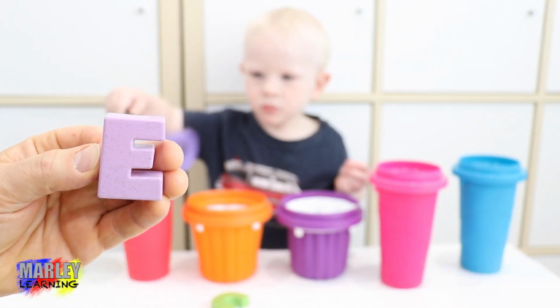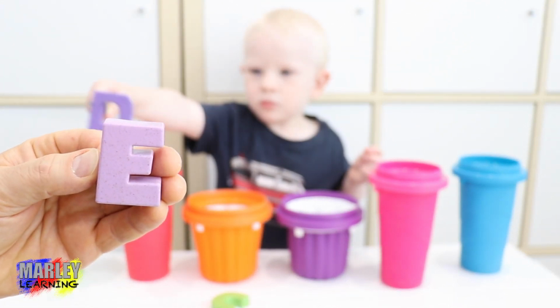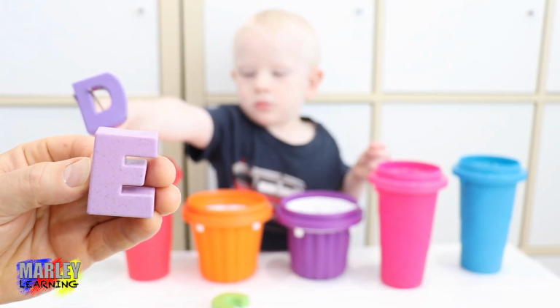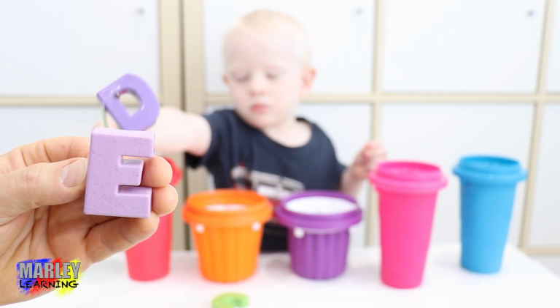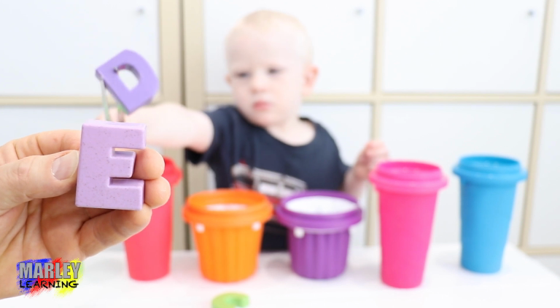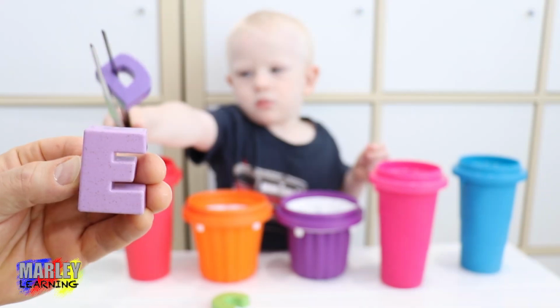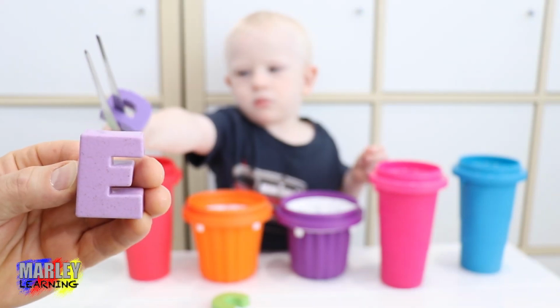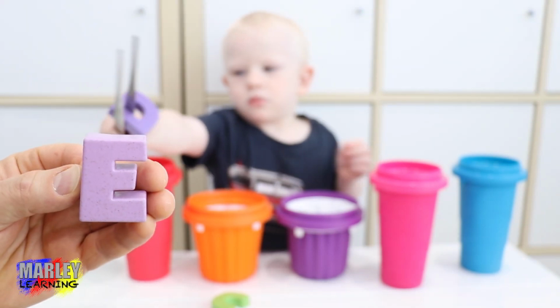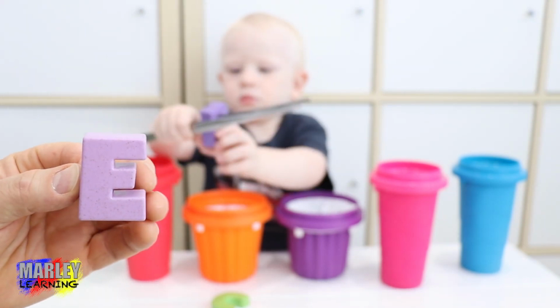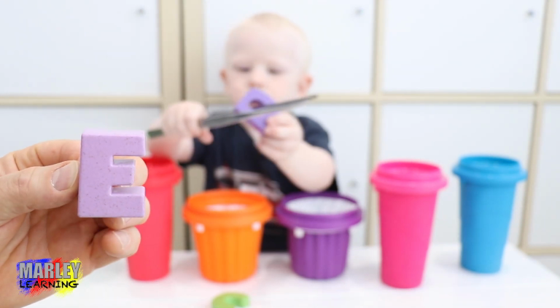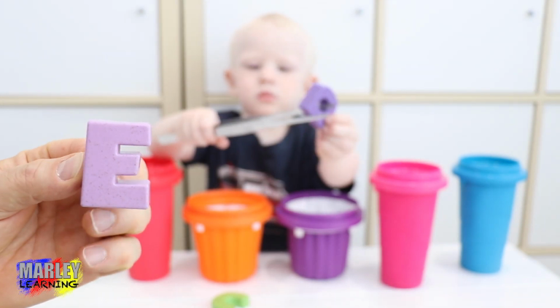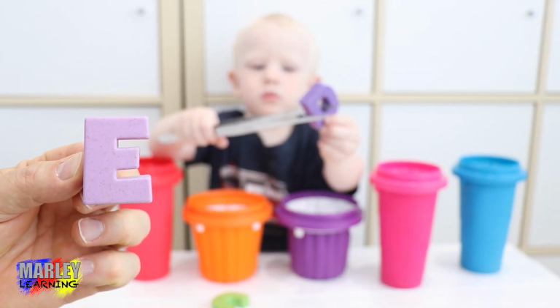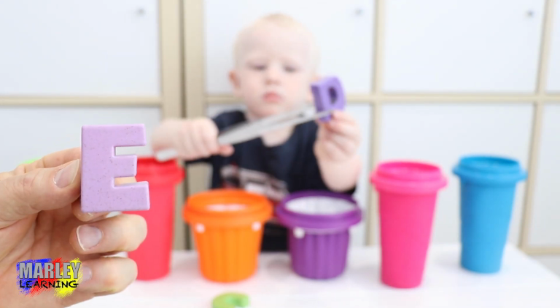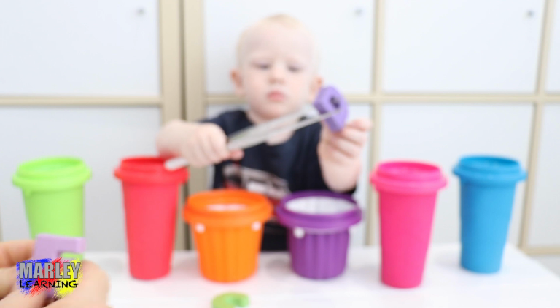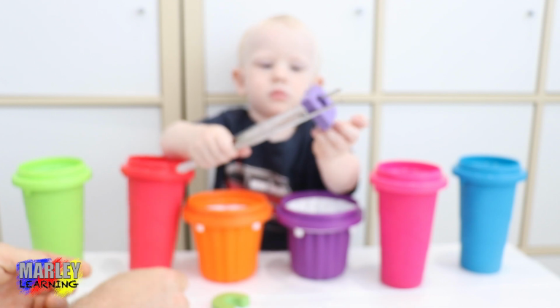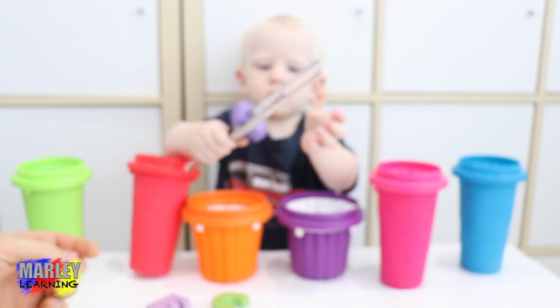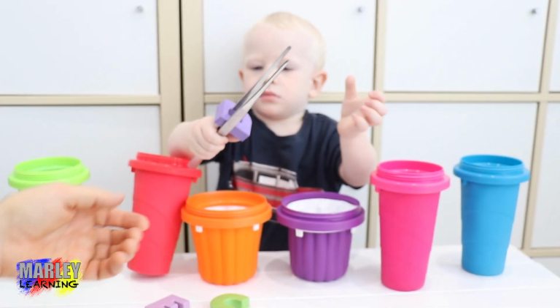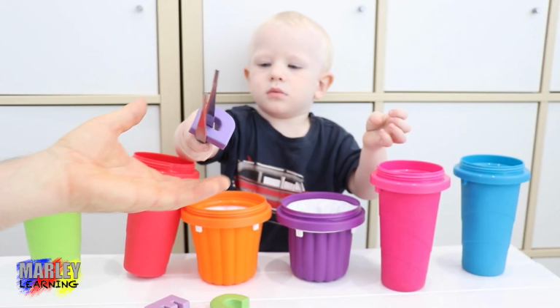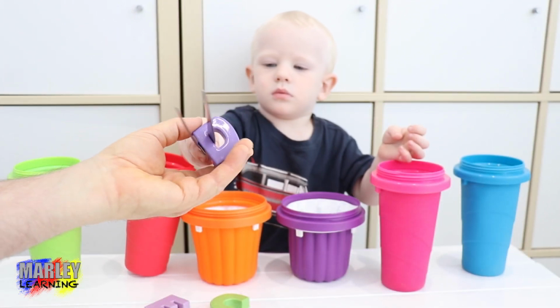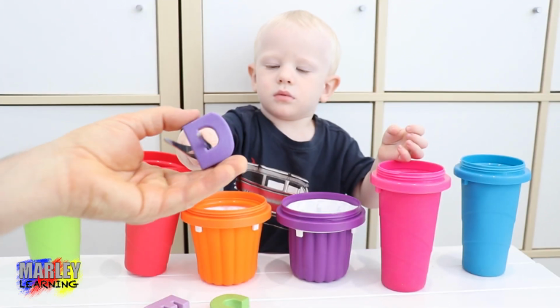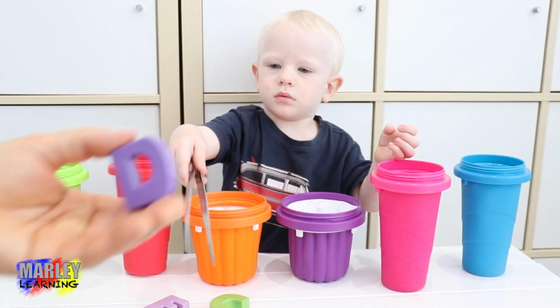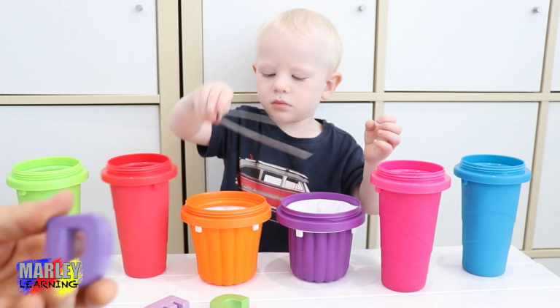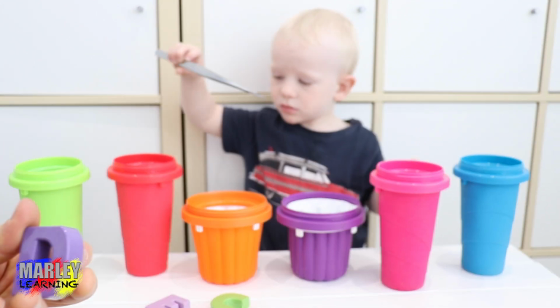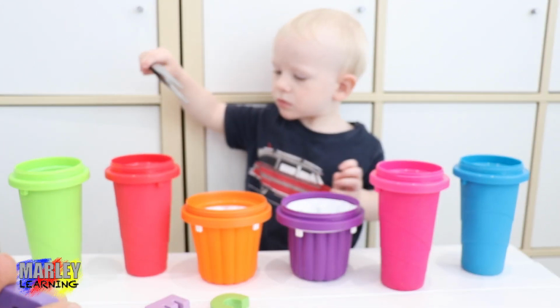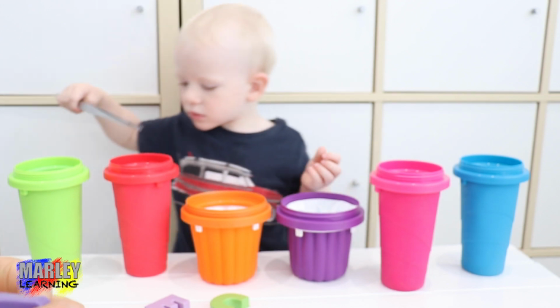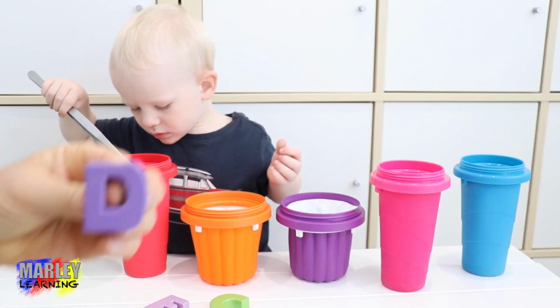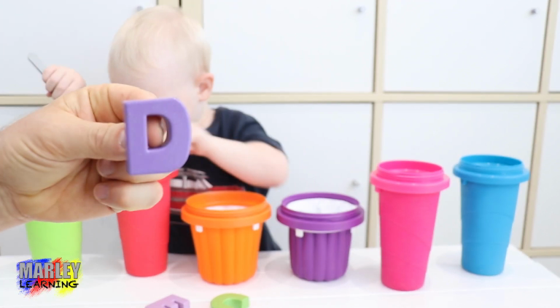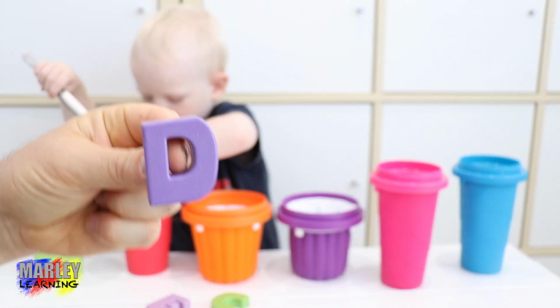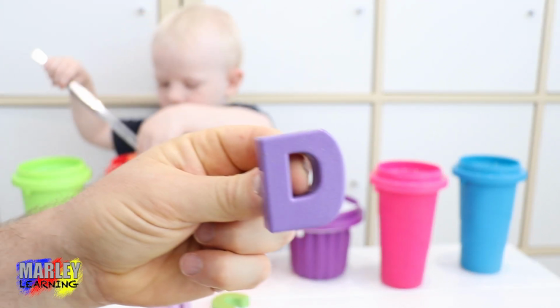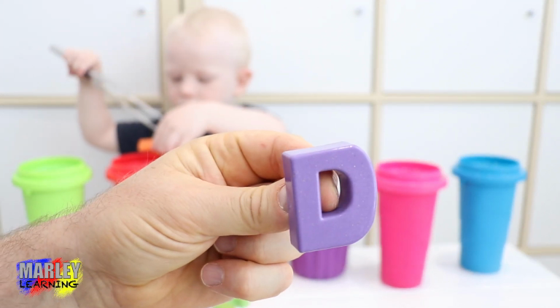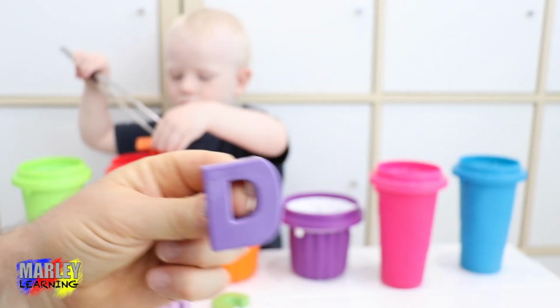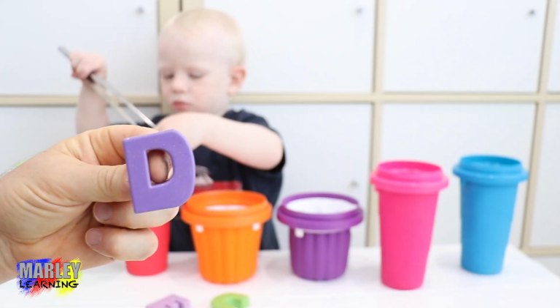The letter E, Marley. And Marley's found something from the orange container. We'll just have a quick look at this letter E. Now we'll have a look at the next one. What have you got? This one's actually the letter D. These are all capital letters. And this is the letter D.